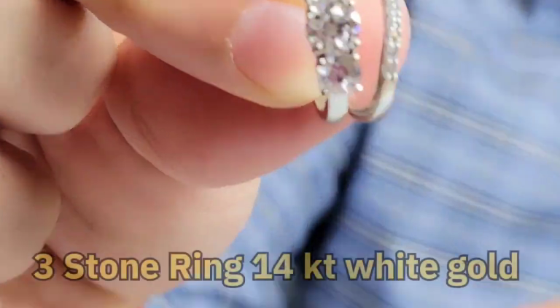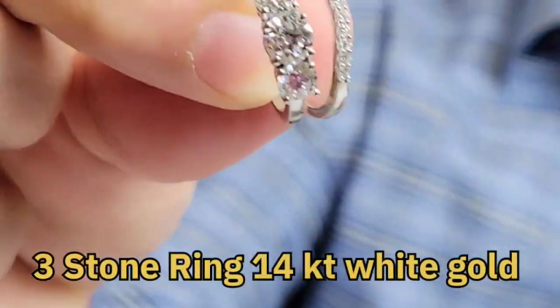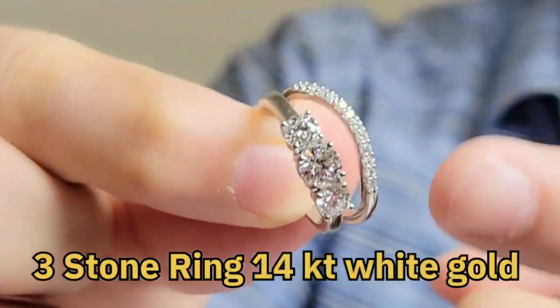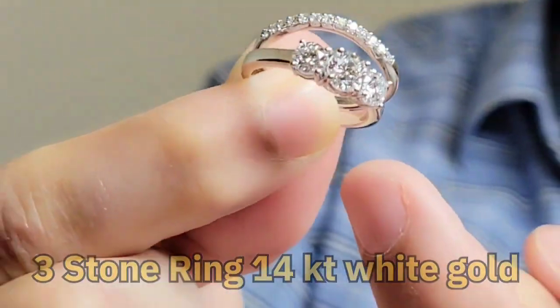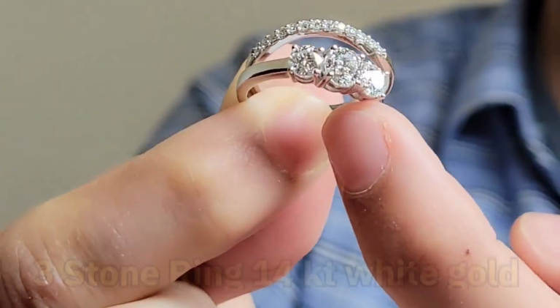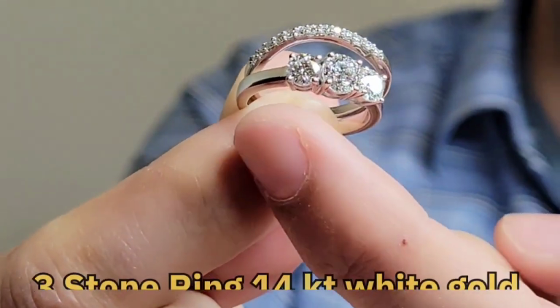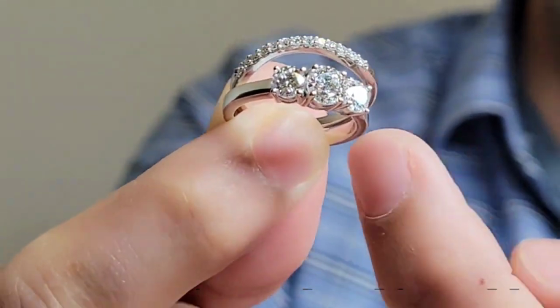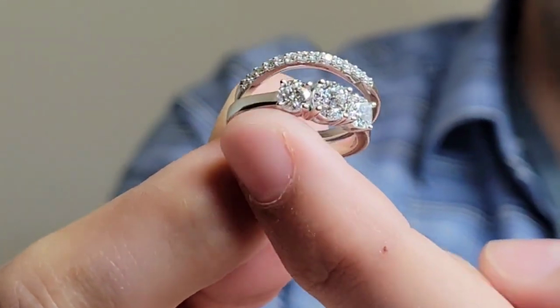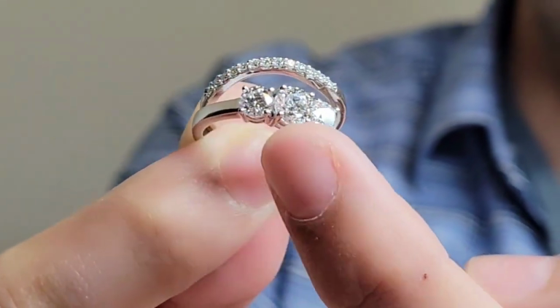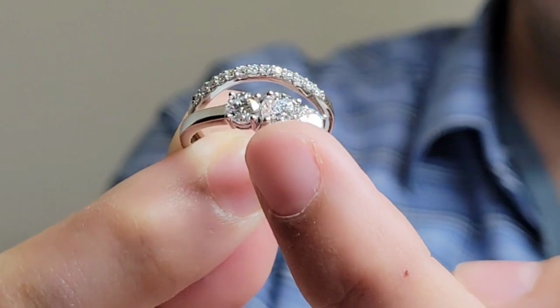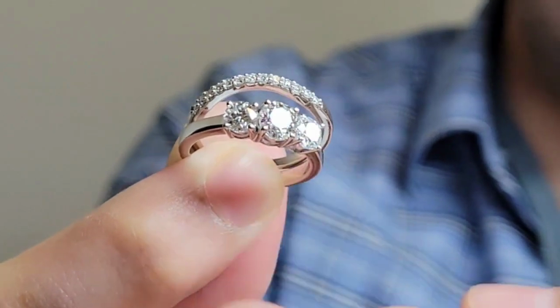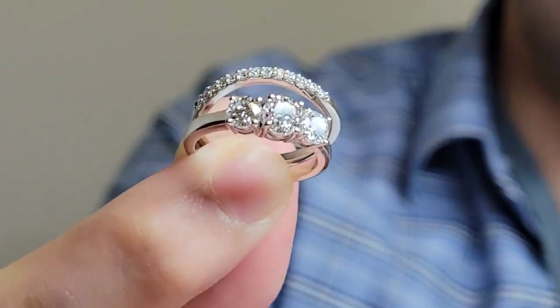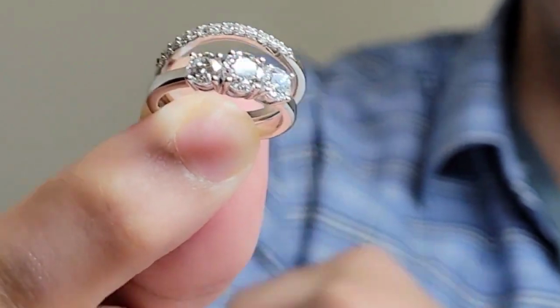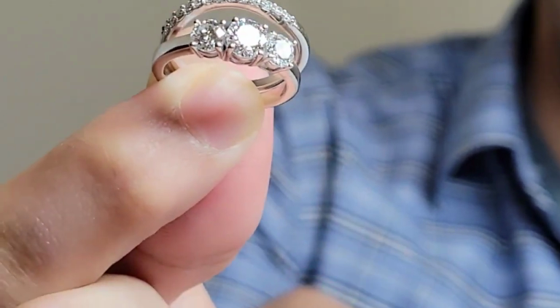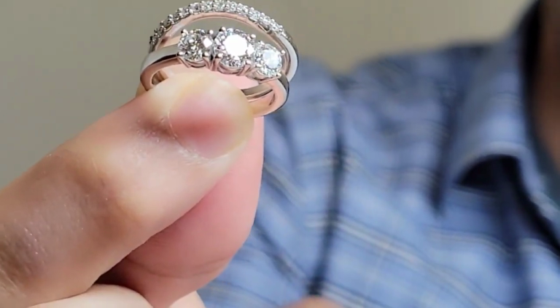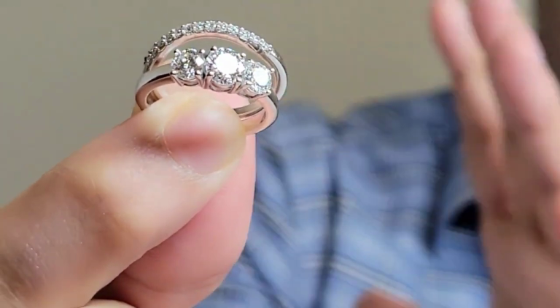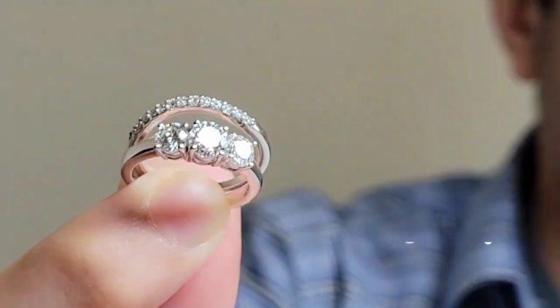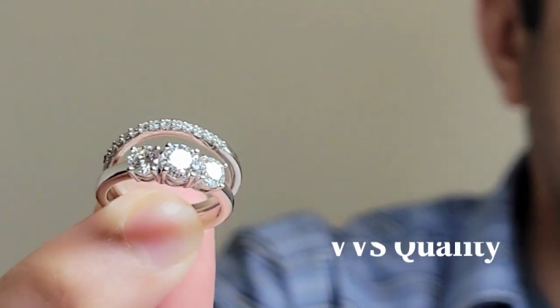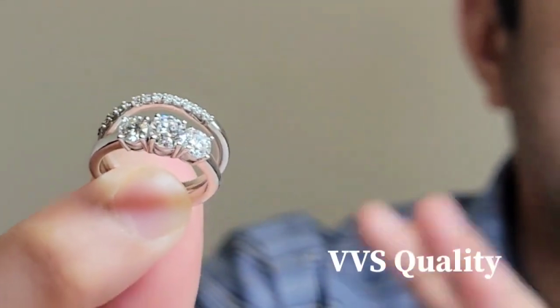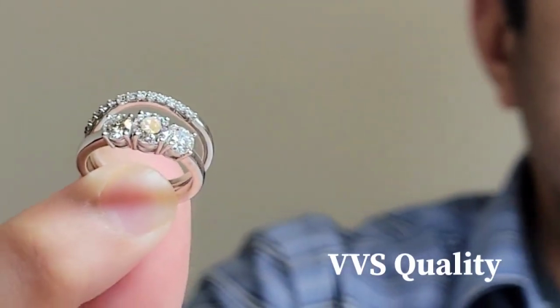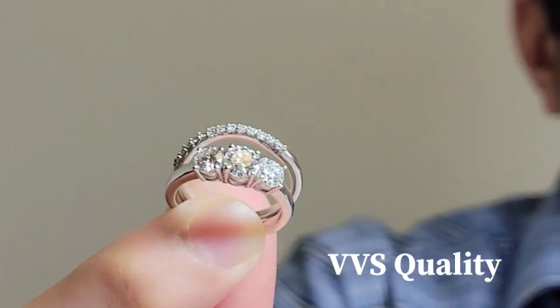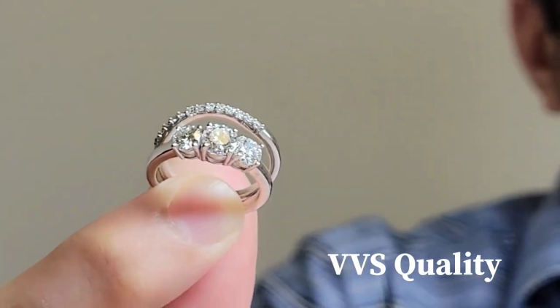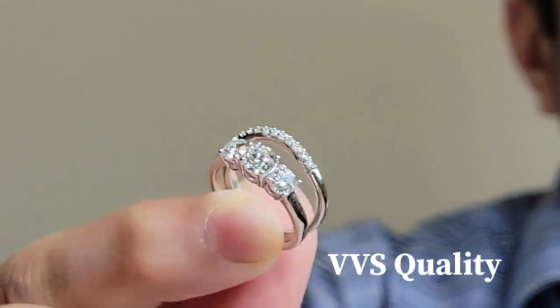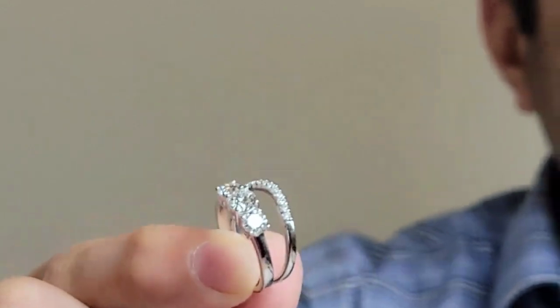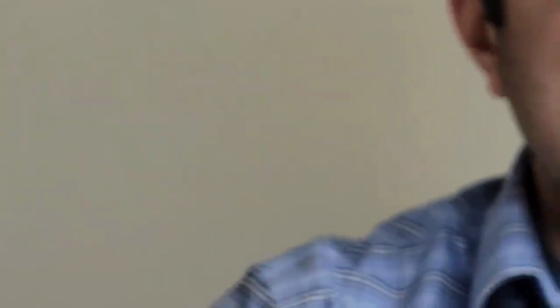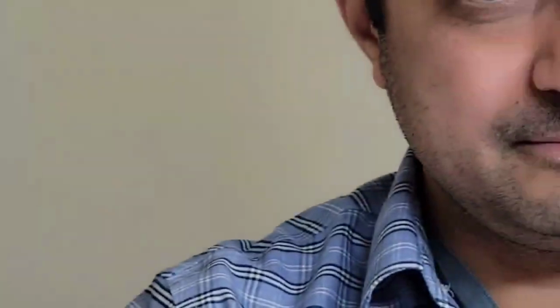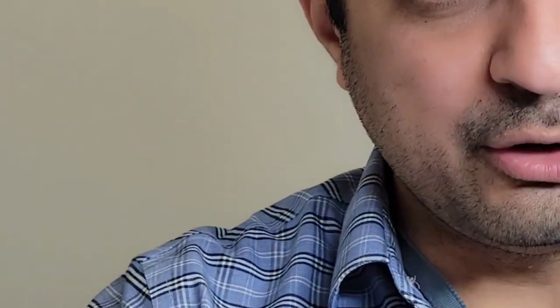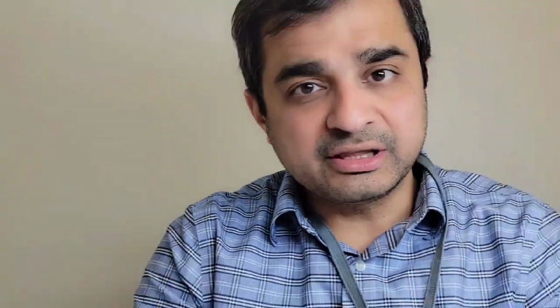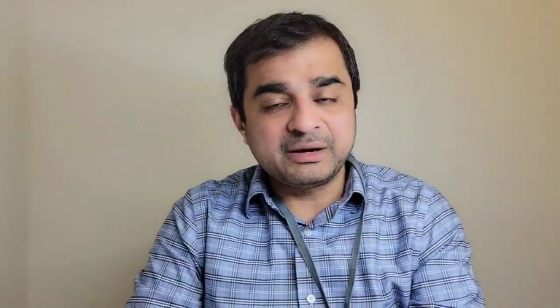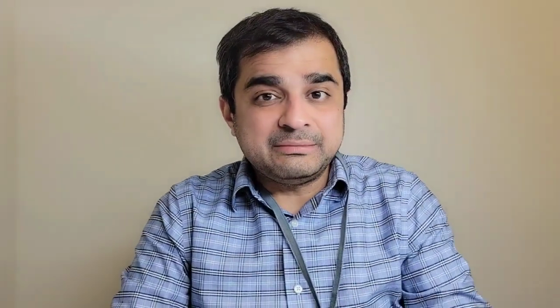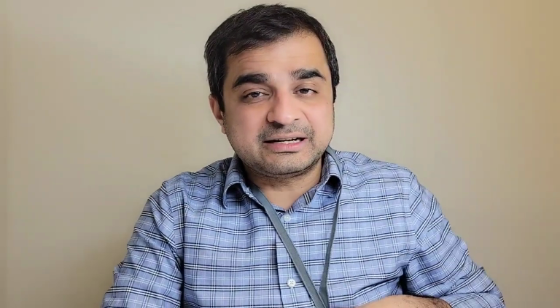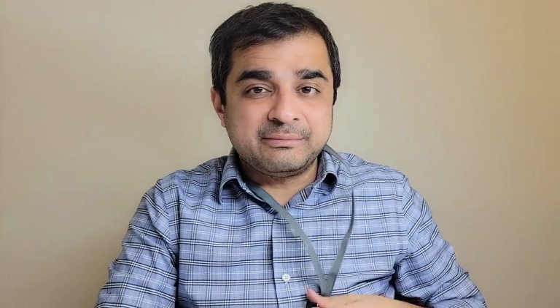...they wanted to have round stones of 30 points on each side, and the center stone should be 50 points of VVS quality. We started right away, going around in the market, and my team inspected the diamonds.